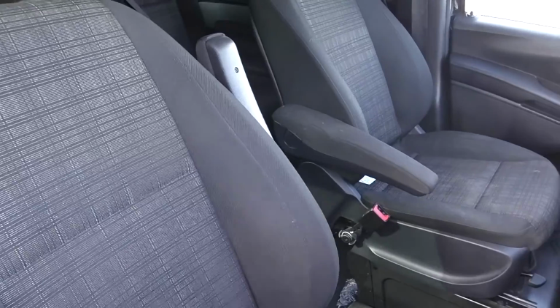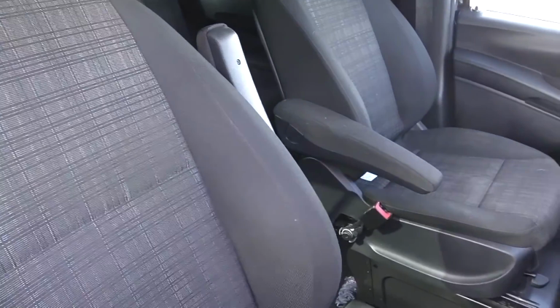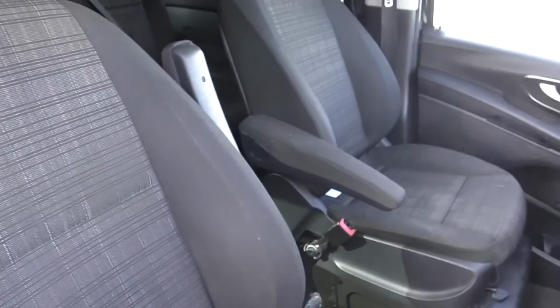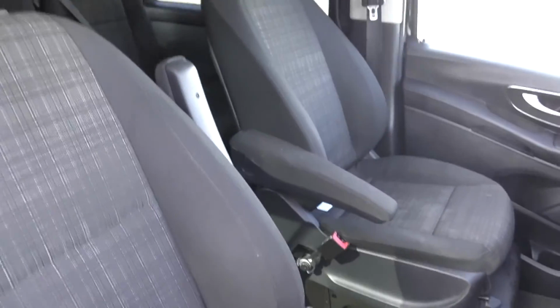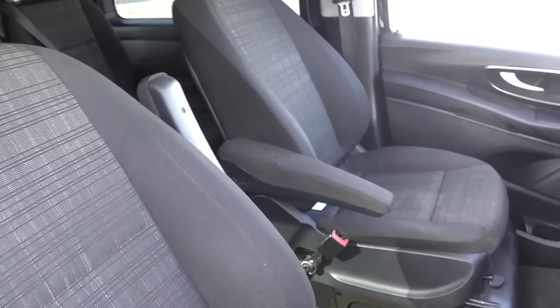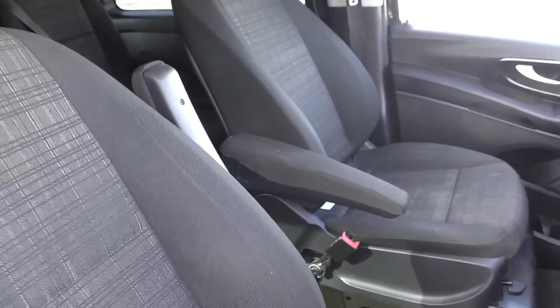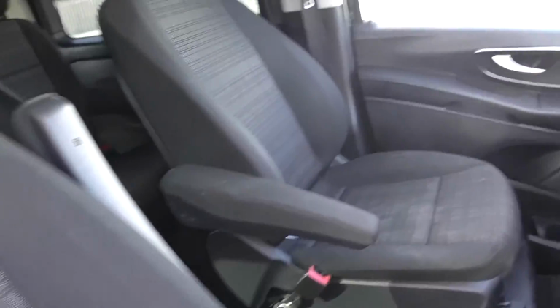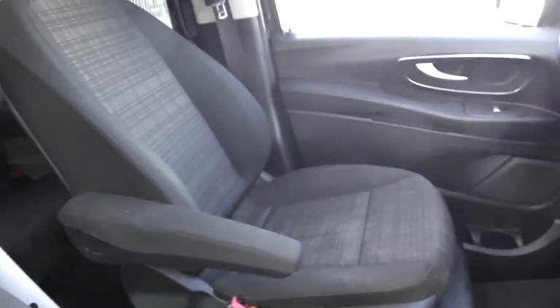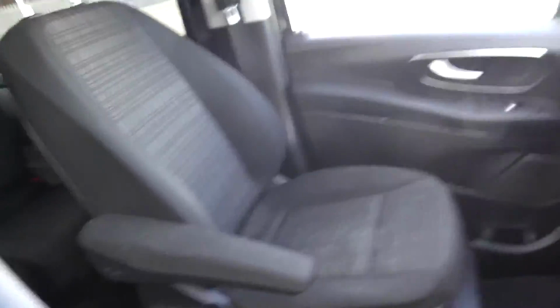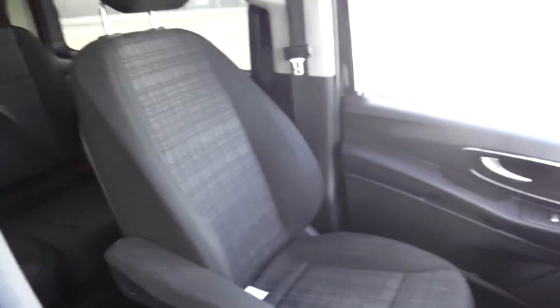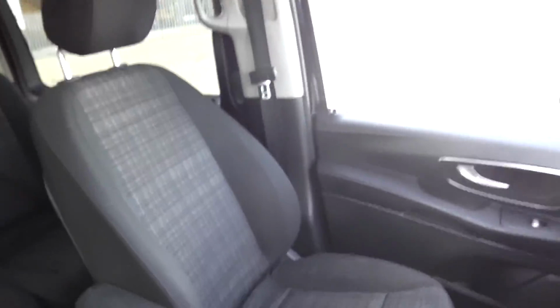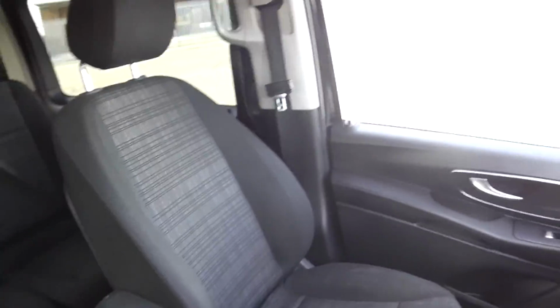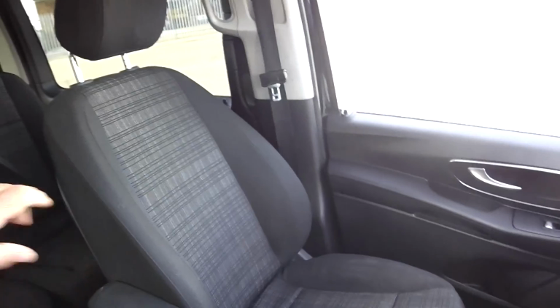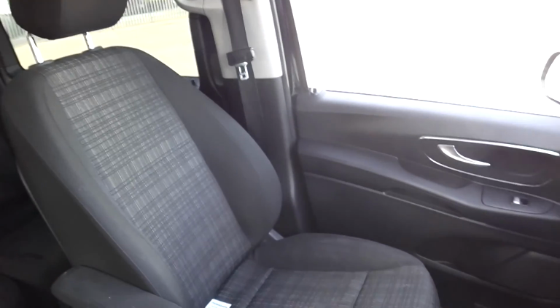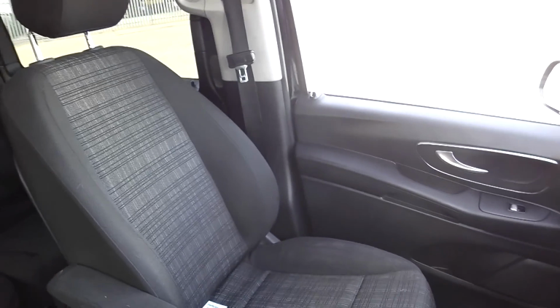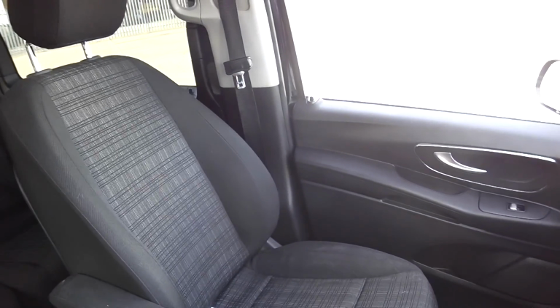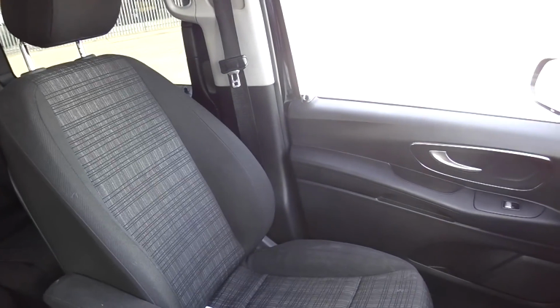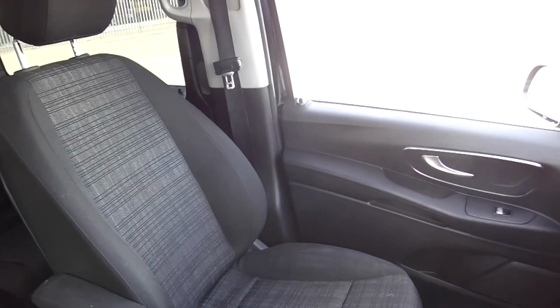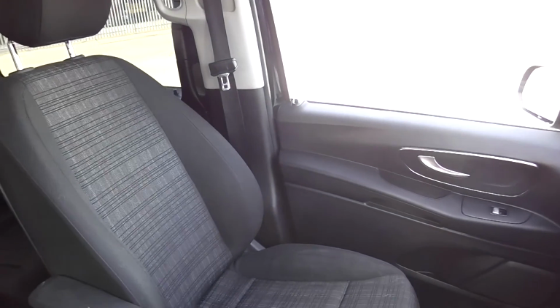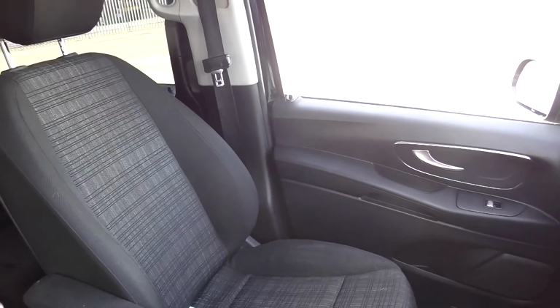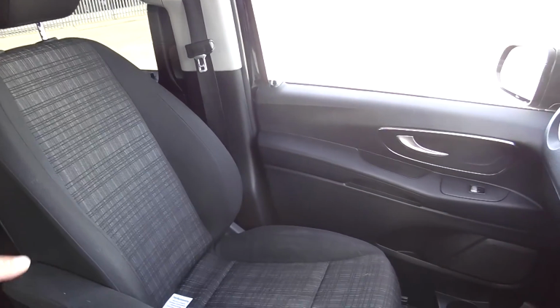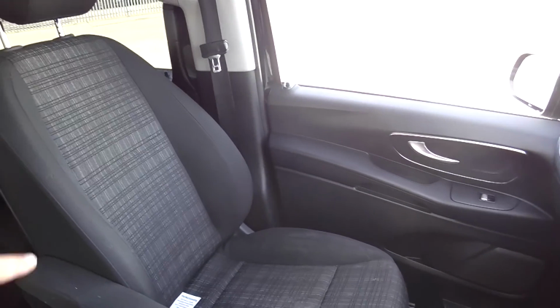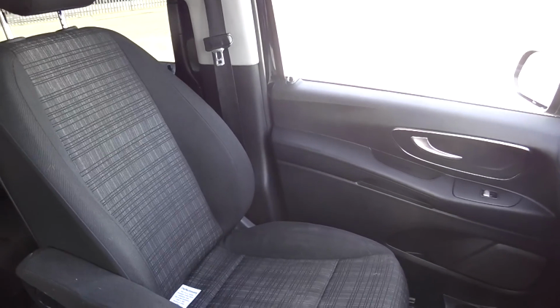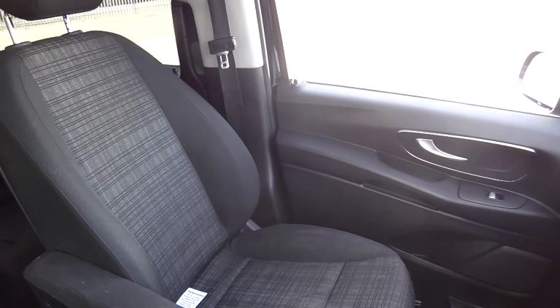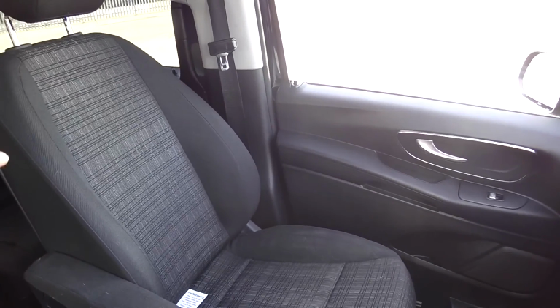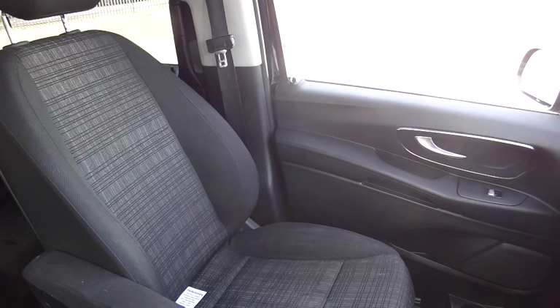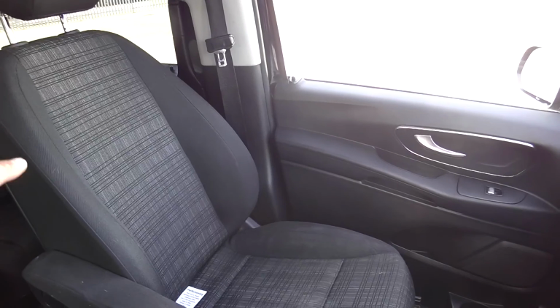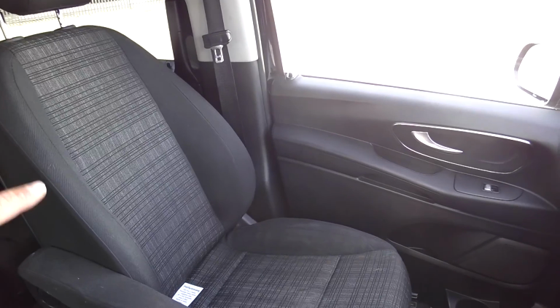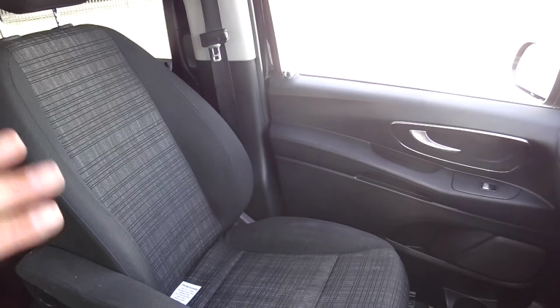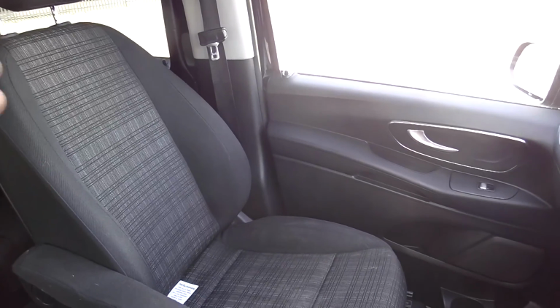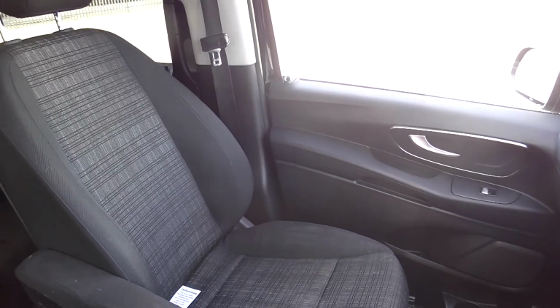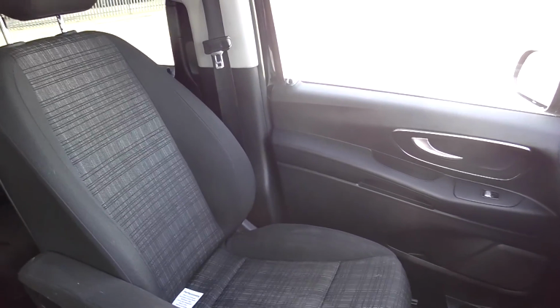The reason why this is important is that if you're going a long way in the front, the children are right in the back — got car seats and everything — but for the passenger it's good to have a rake on the seat. It just makes it so much more comfortable.